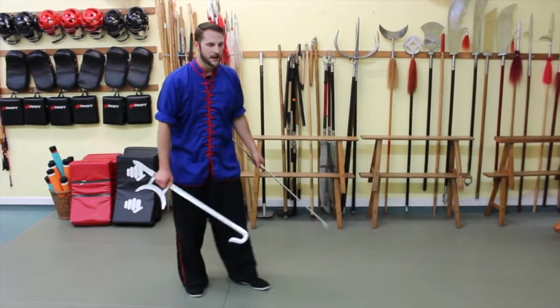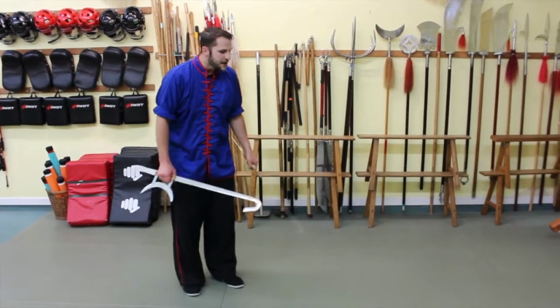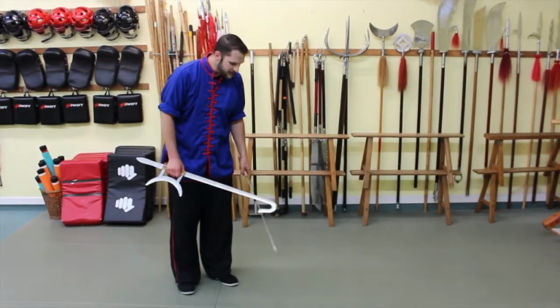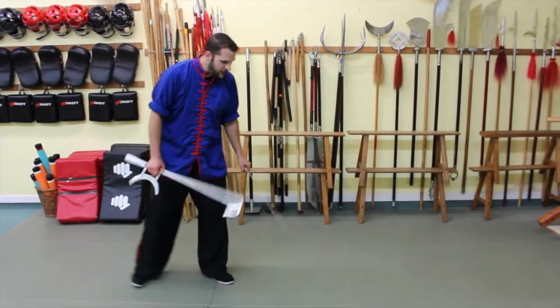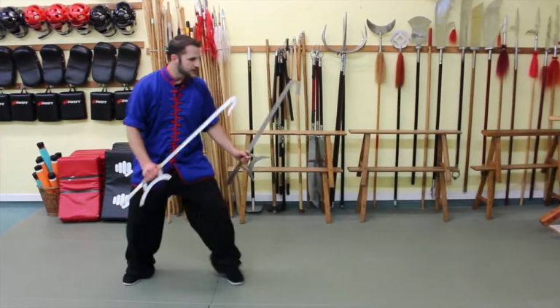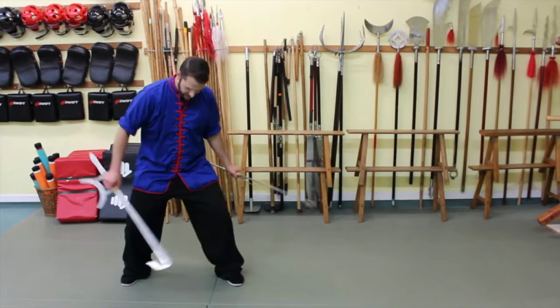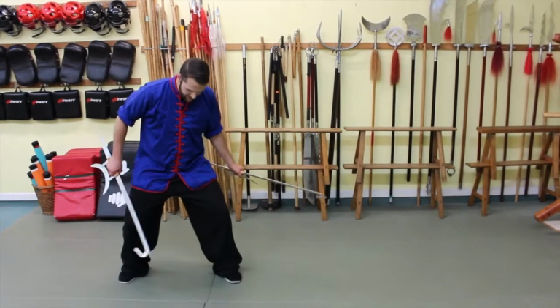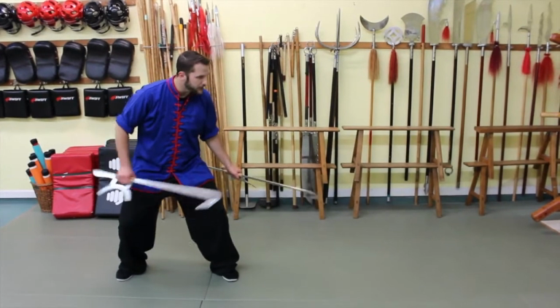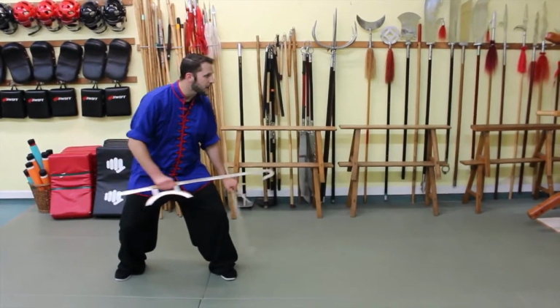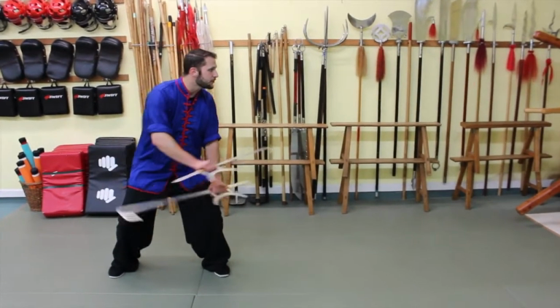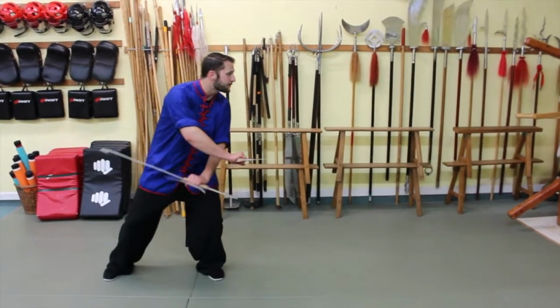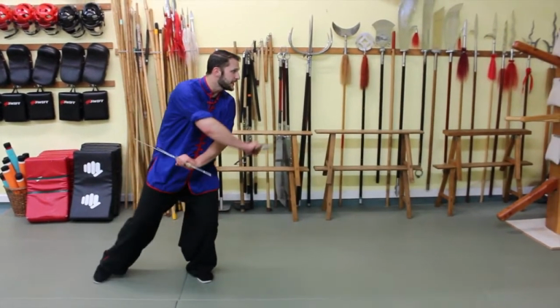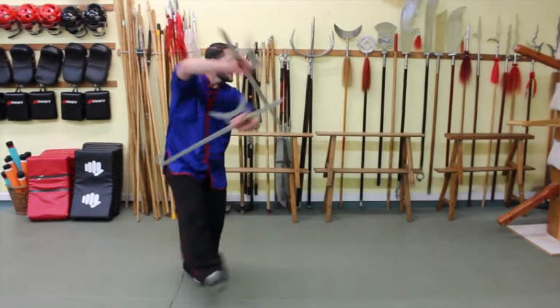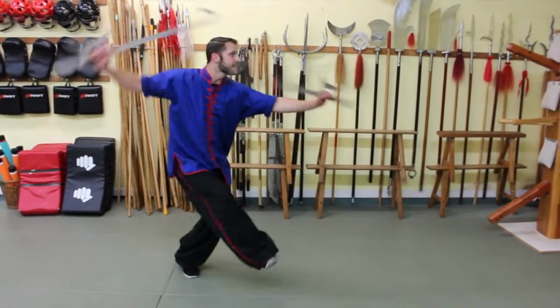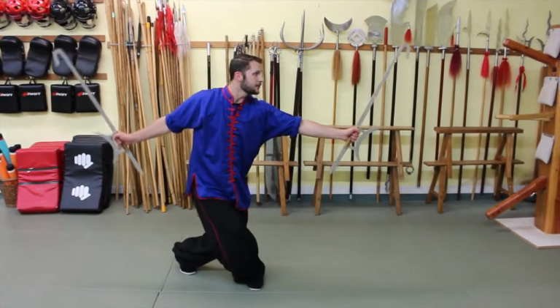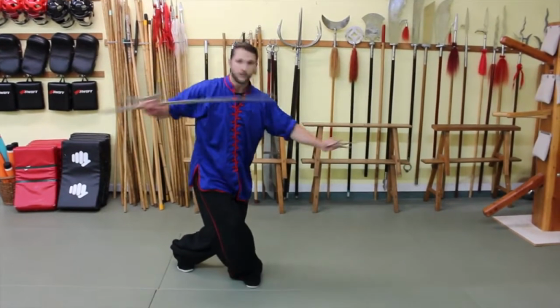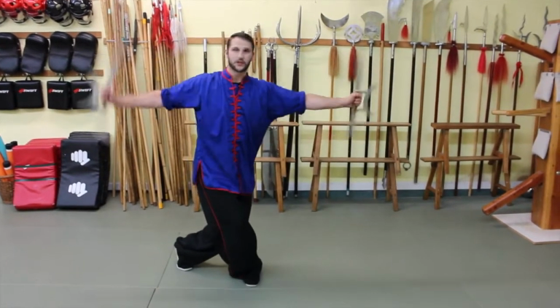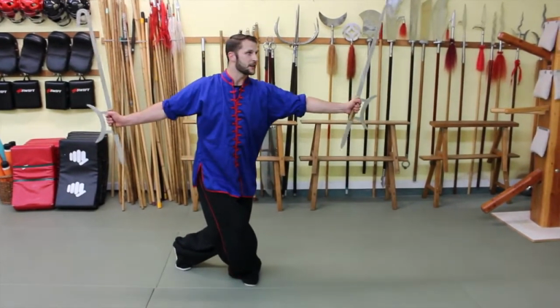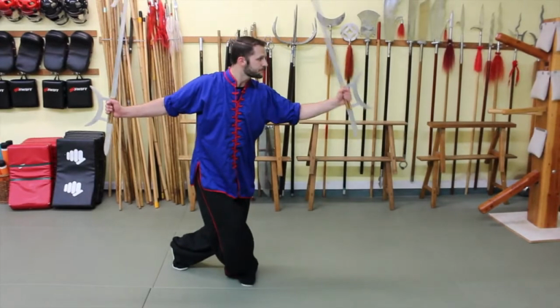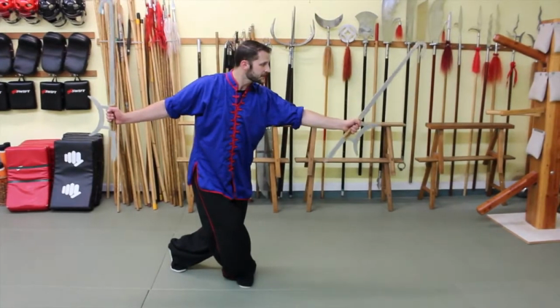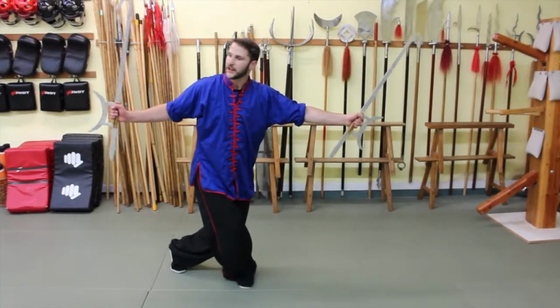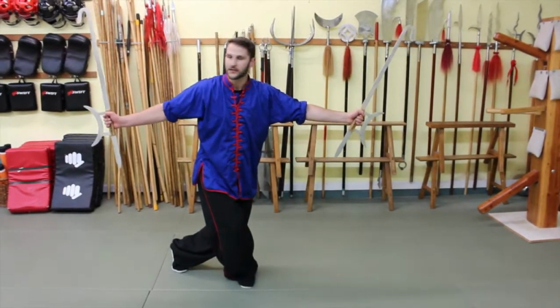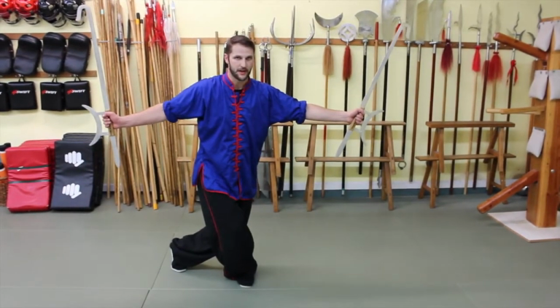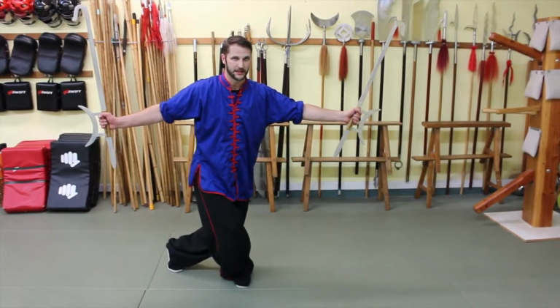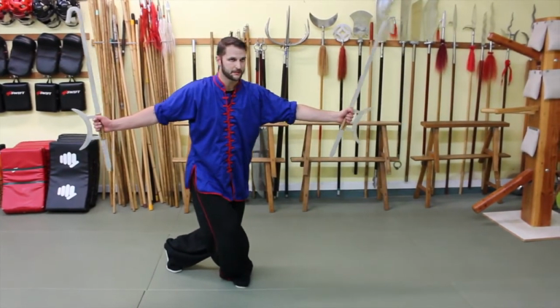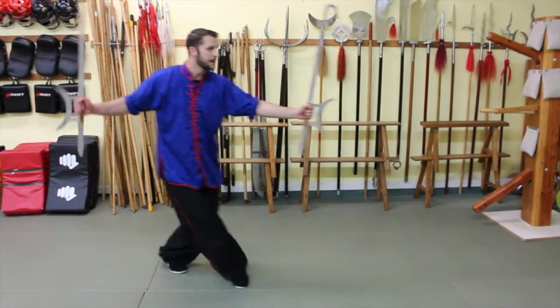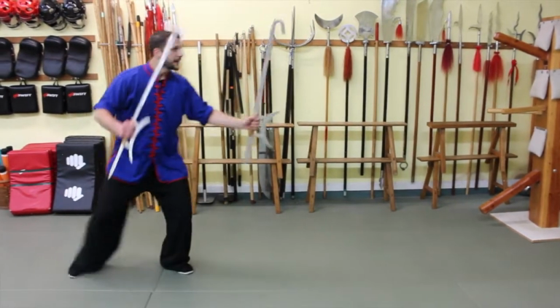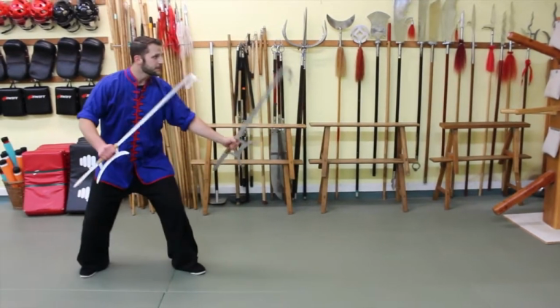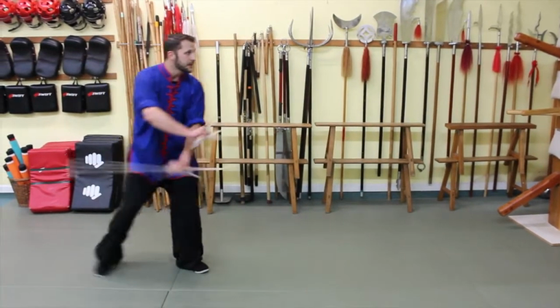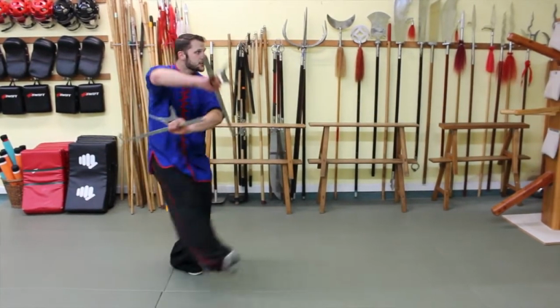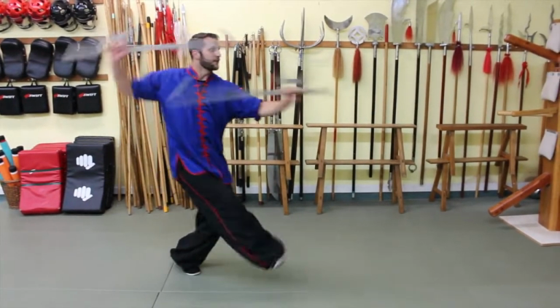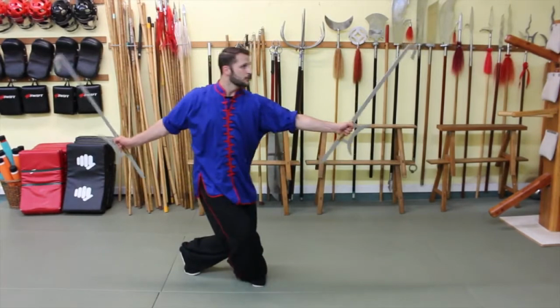First thing we're going to do is step forward, cross forward with our back leg, and then a double outward strike. This is our strike, here's our counterbalance. Again from here, striking forward.